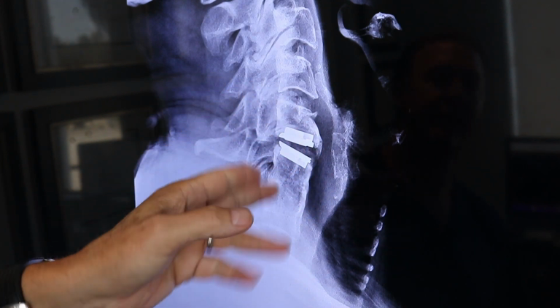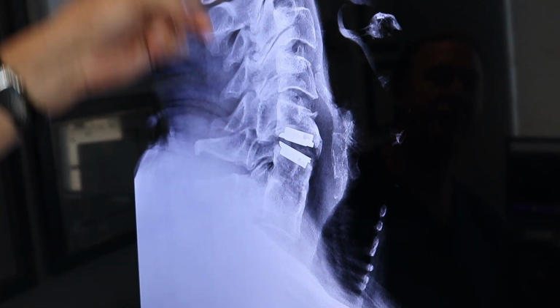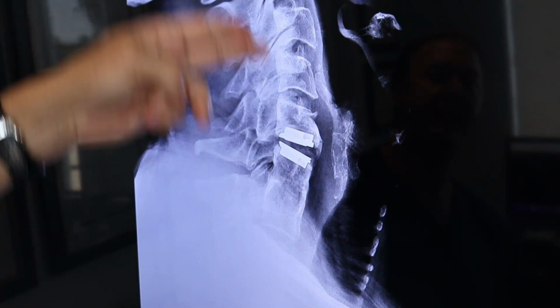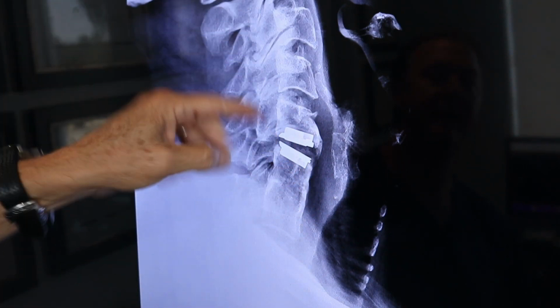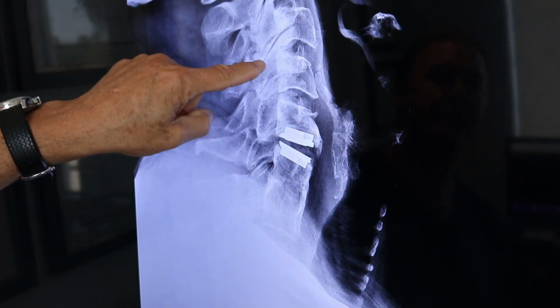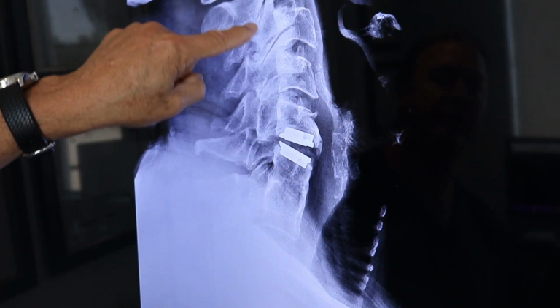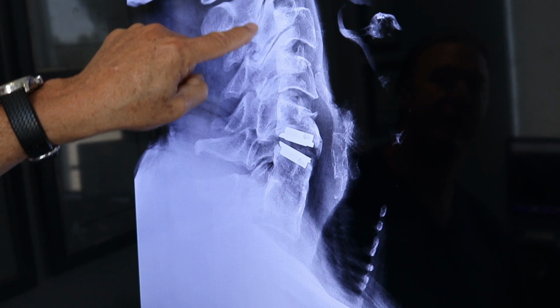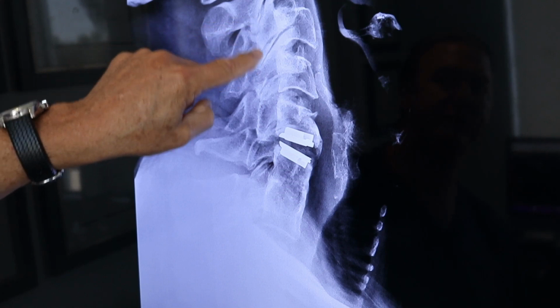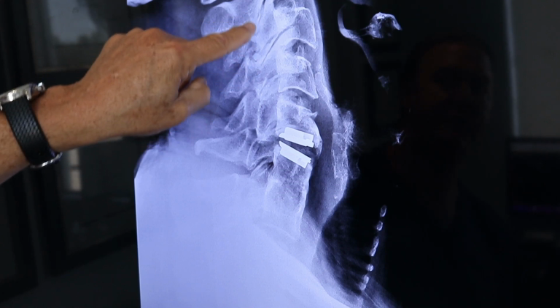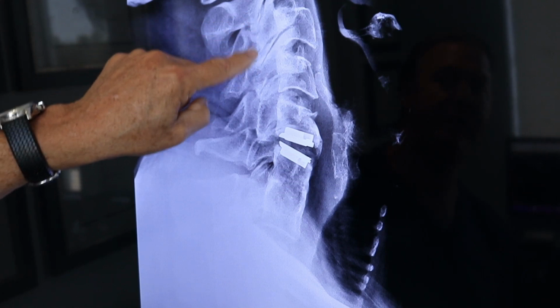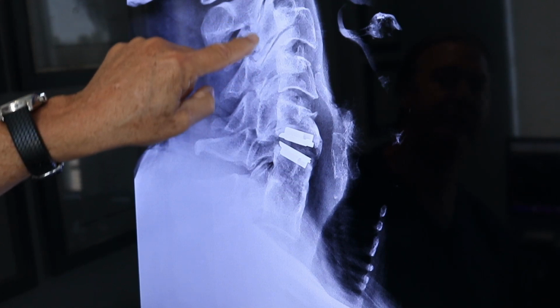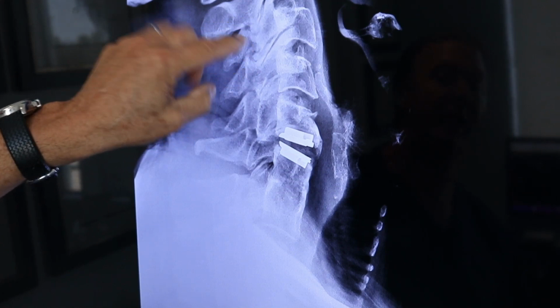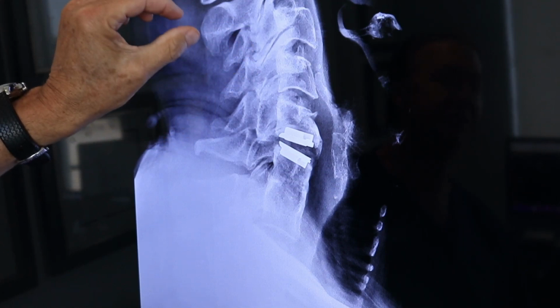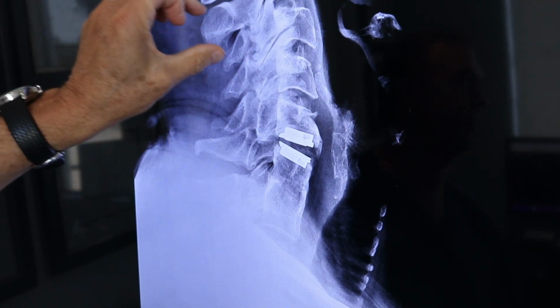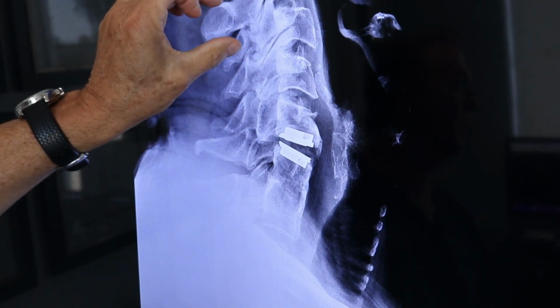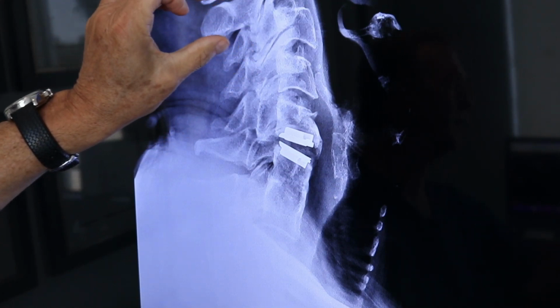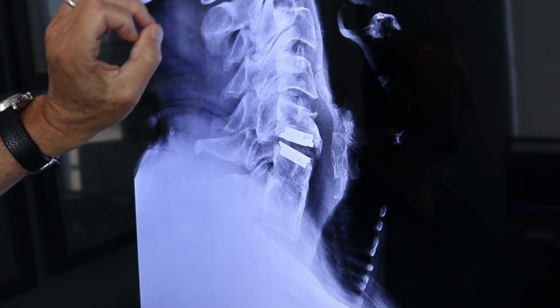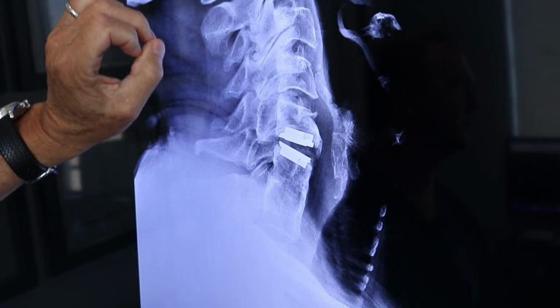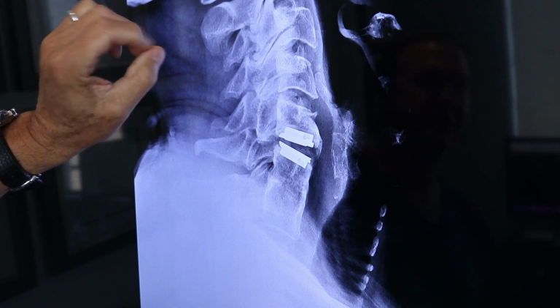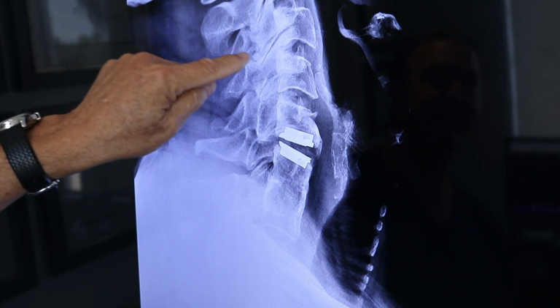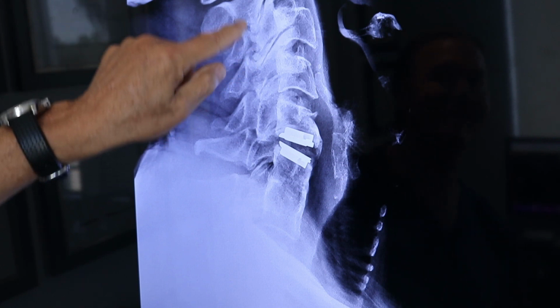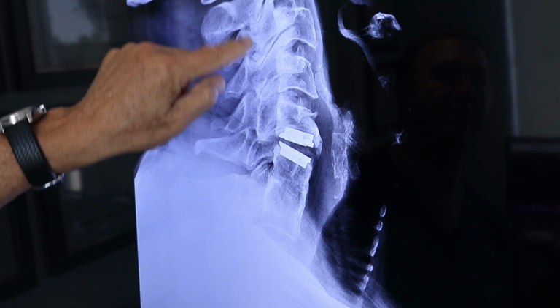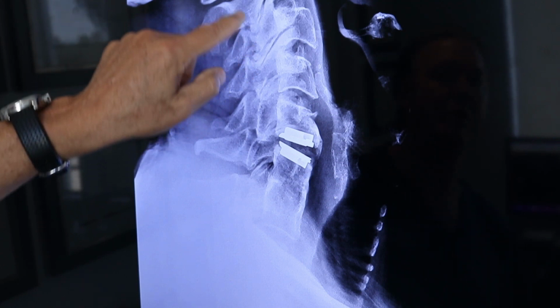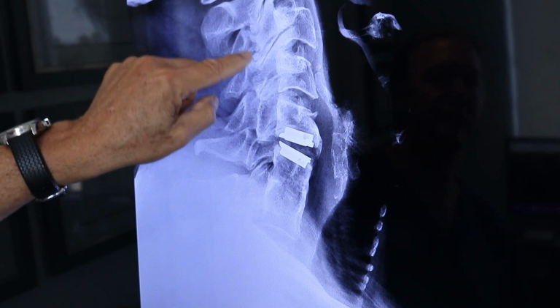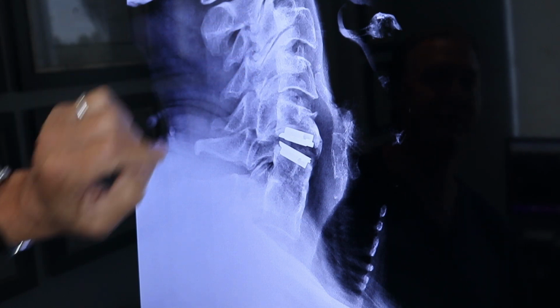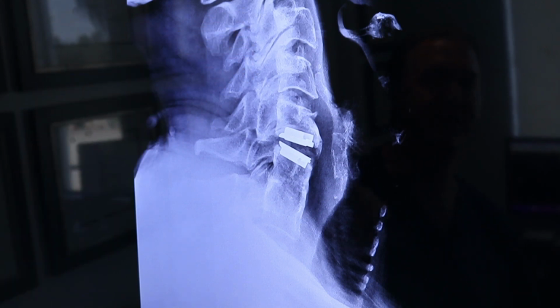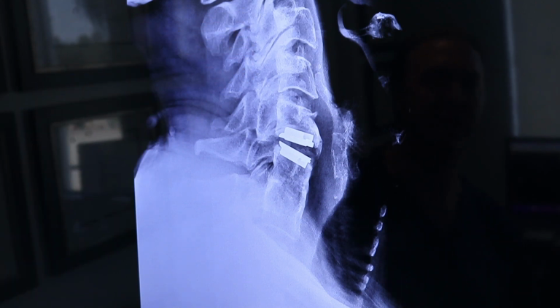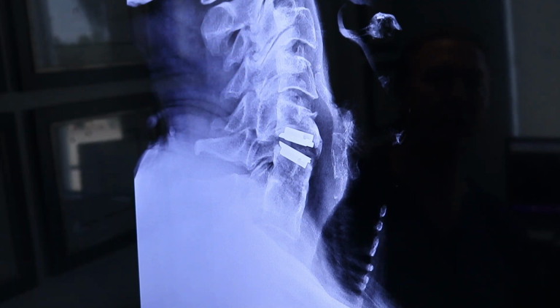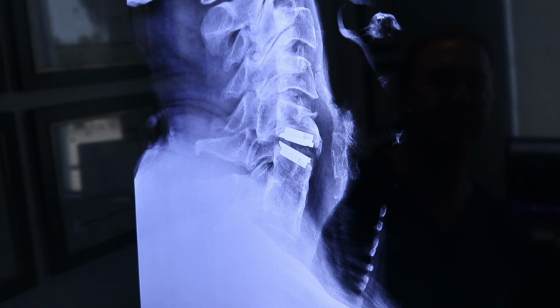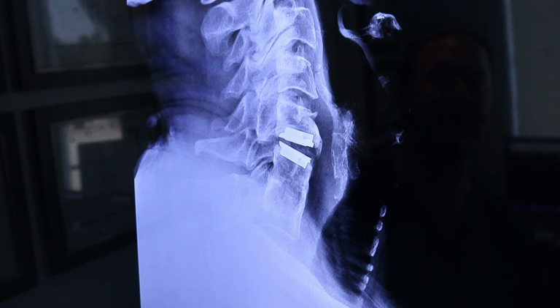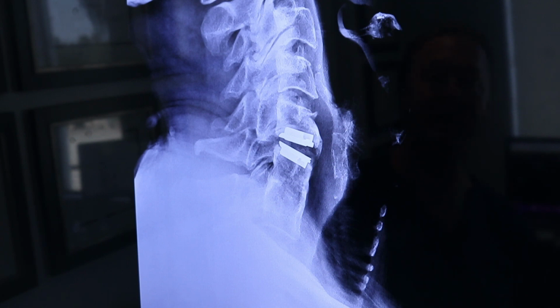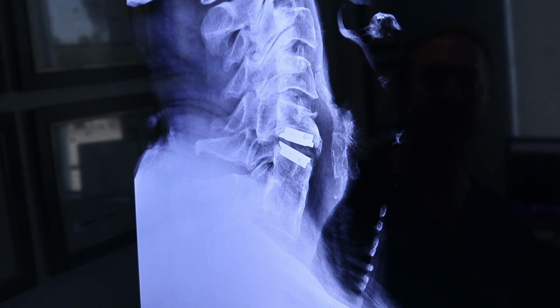I have no neck pain. I do have a little arthritis in the joints of my neck up here, which respond very well to the blocks and injections of the facets. Upper cervical region tends to respond quite well to blocks in my experience.